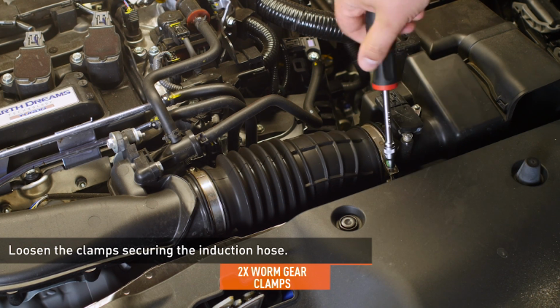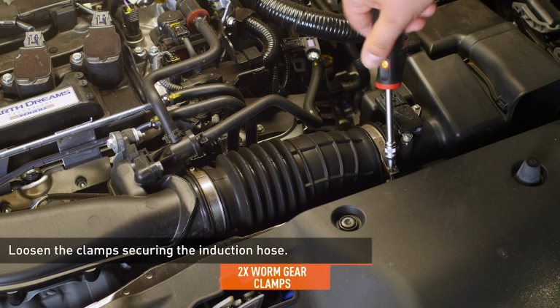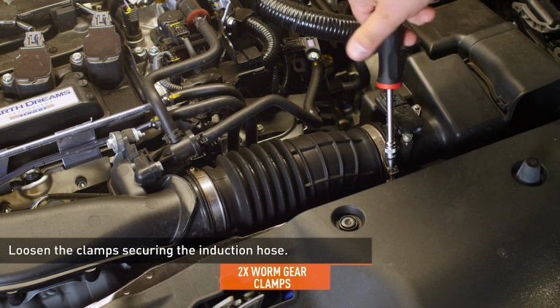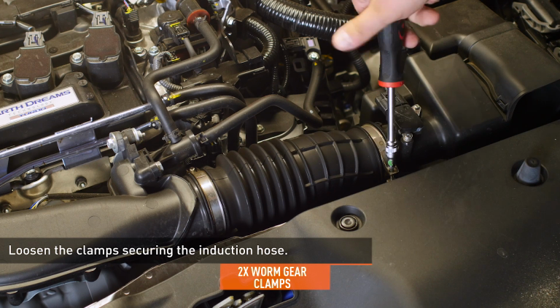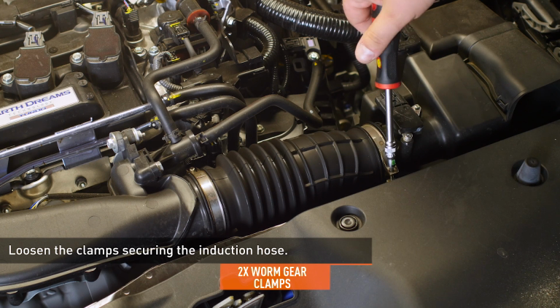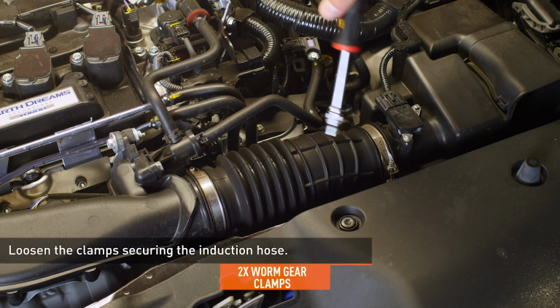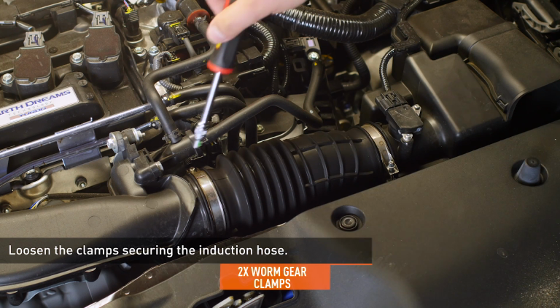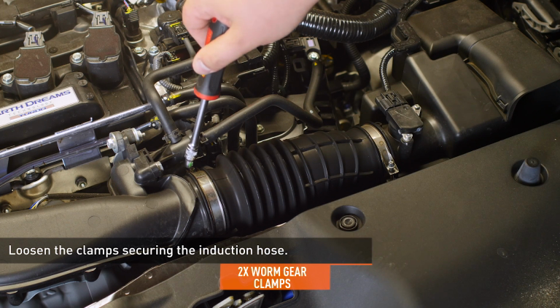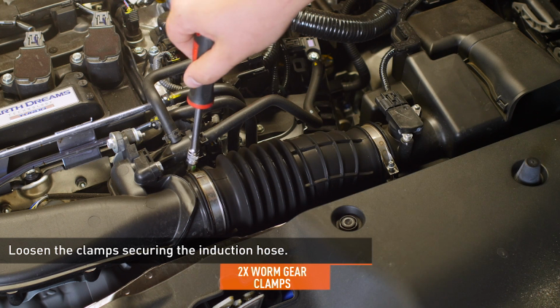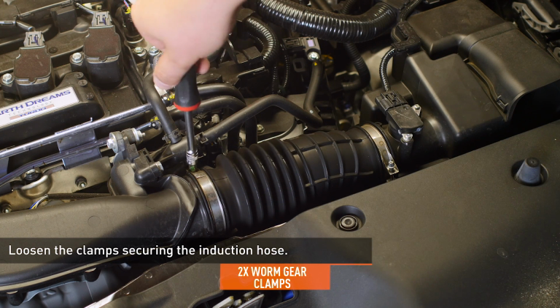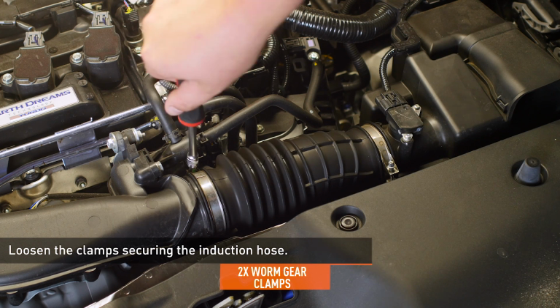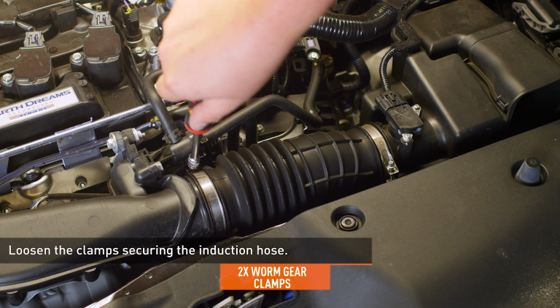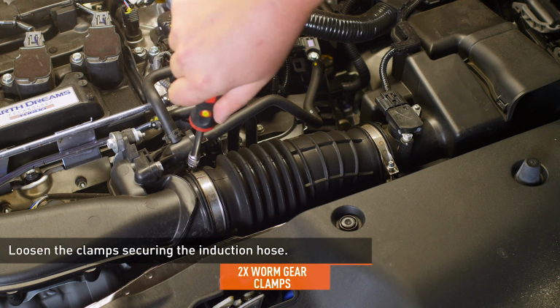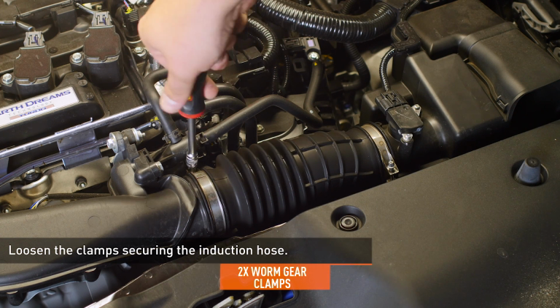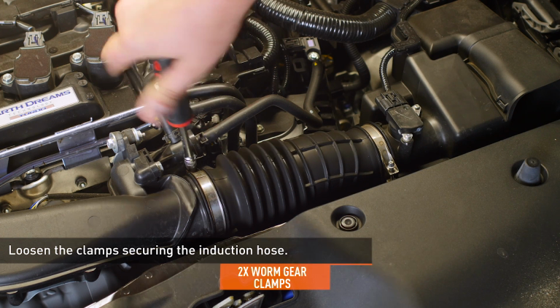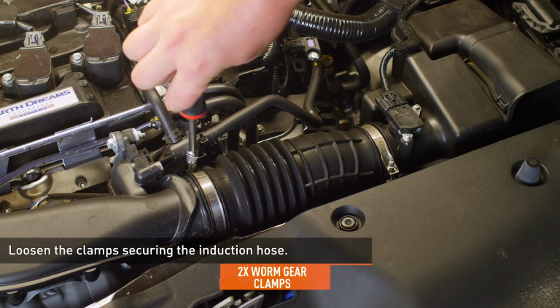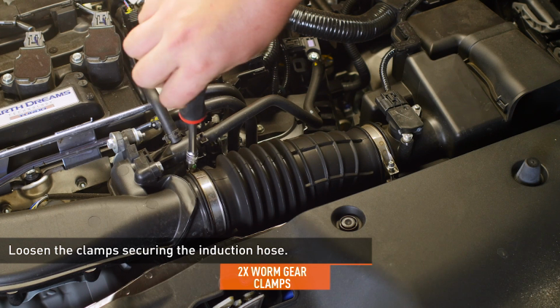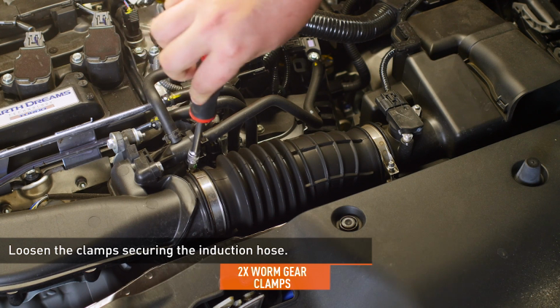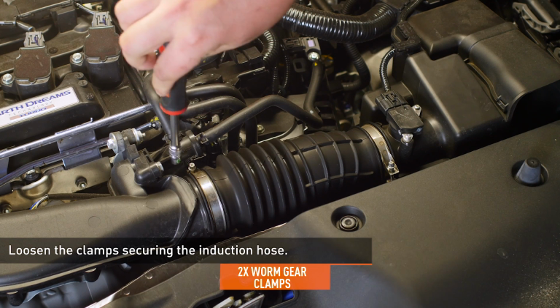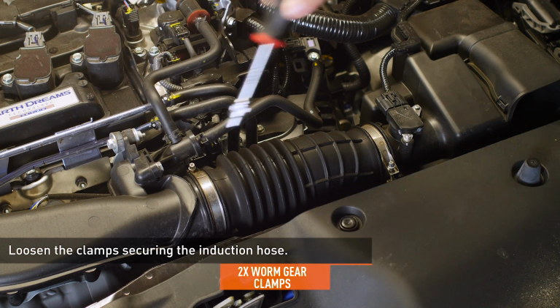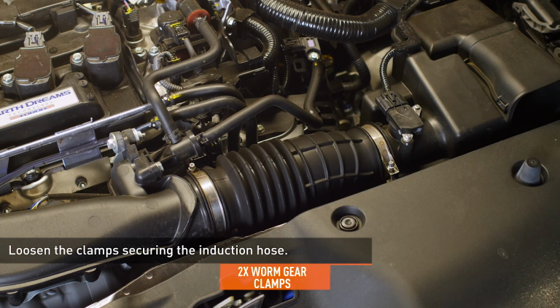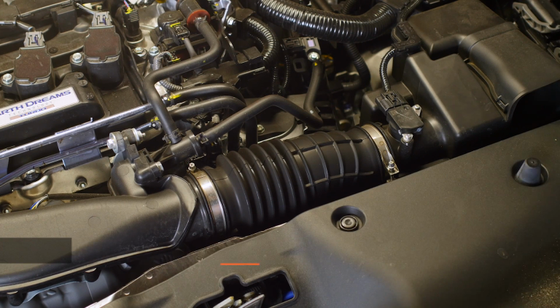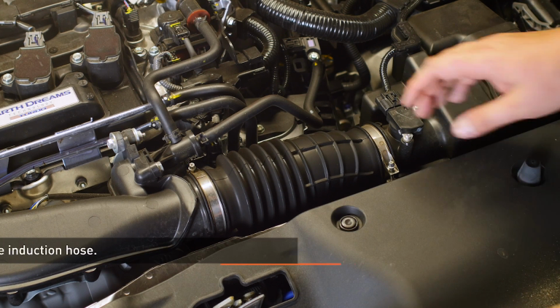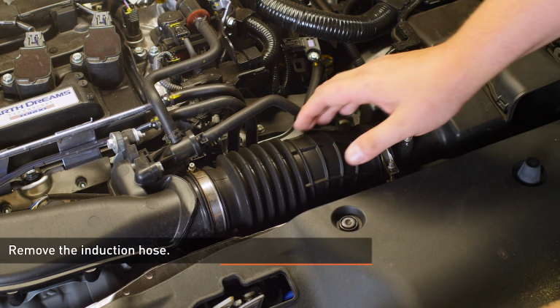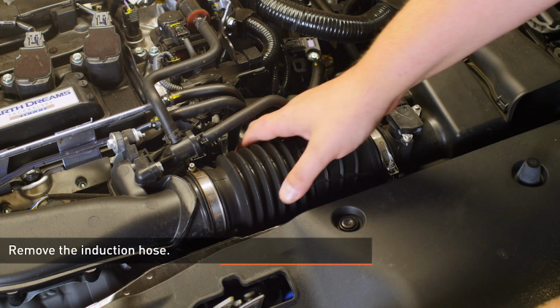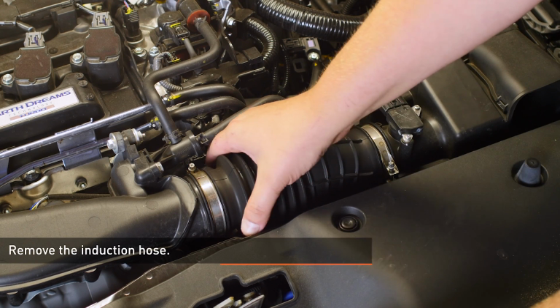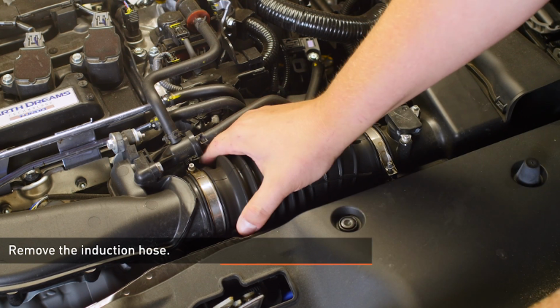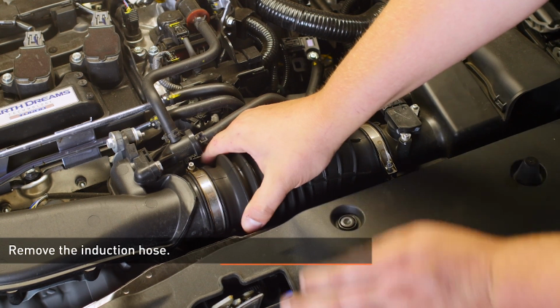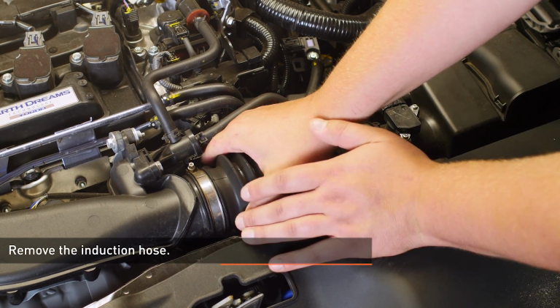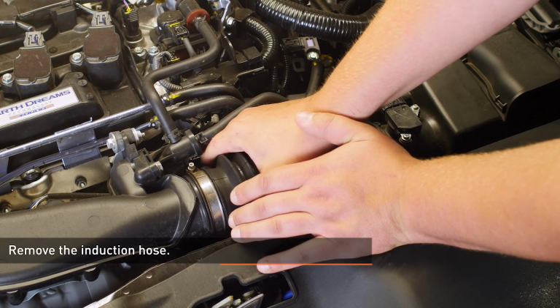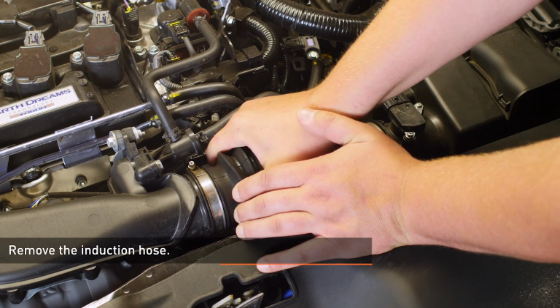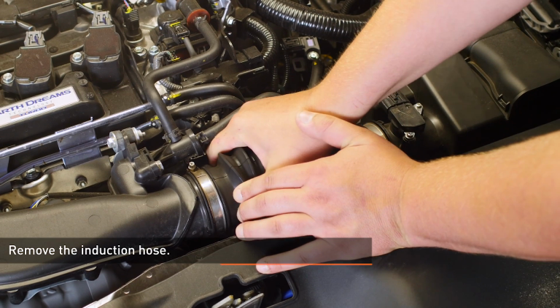Set the 5.5mm socket, 1.25 inch driver, and a pick tool like this.